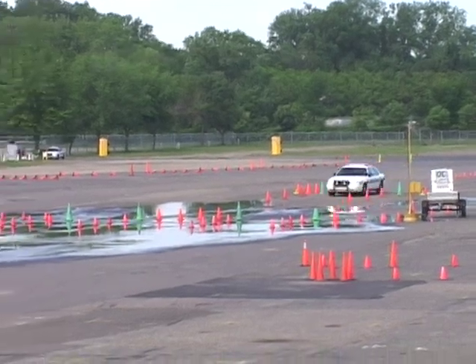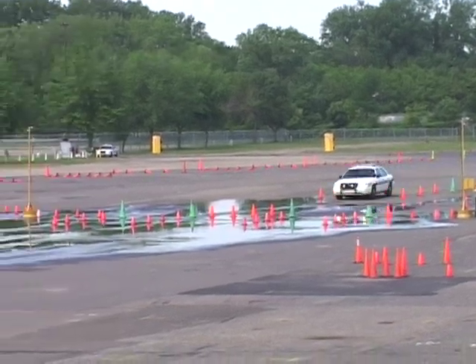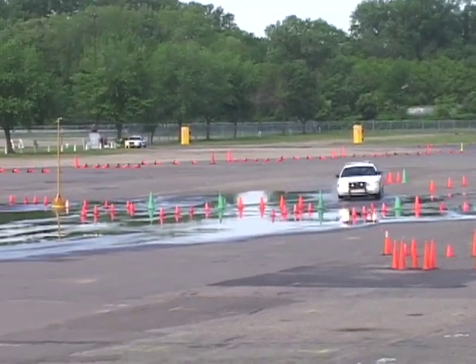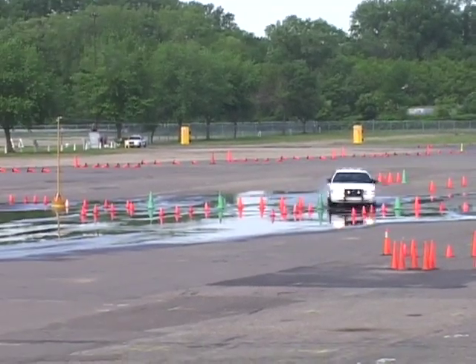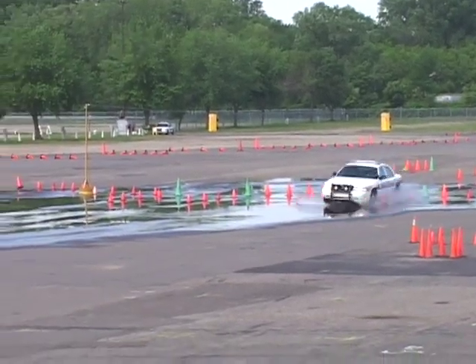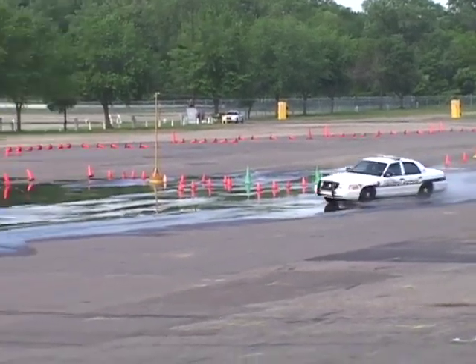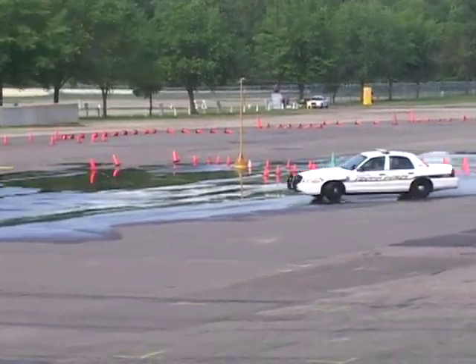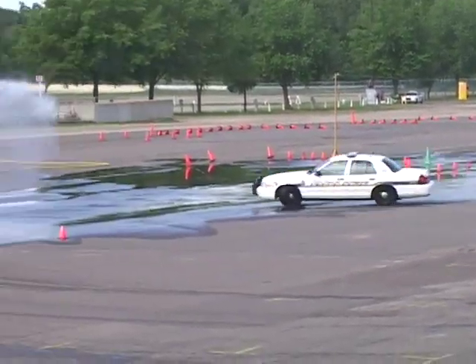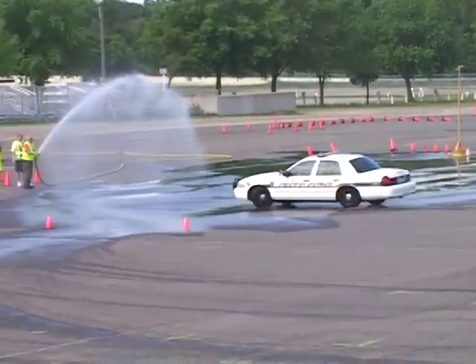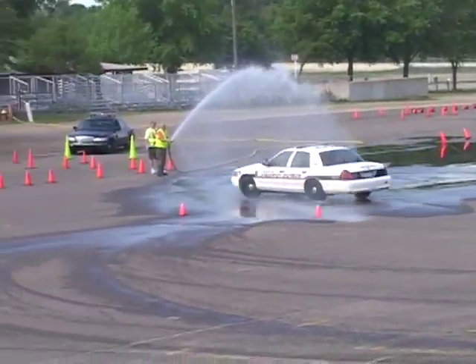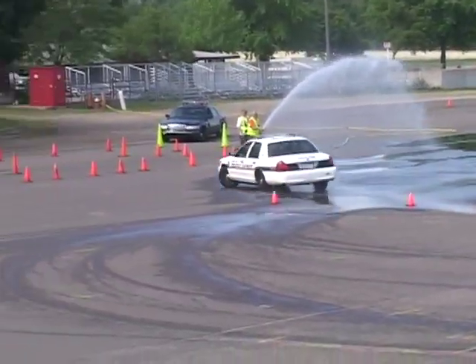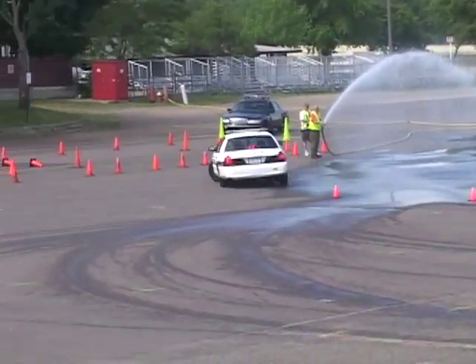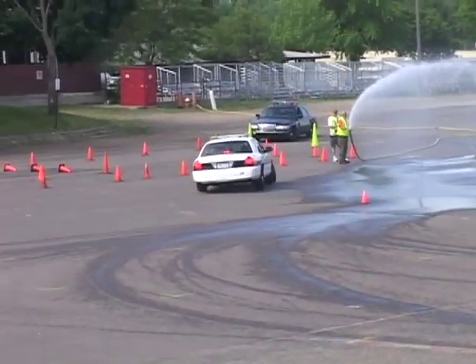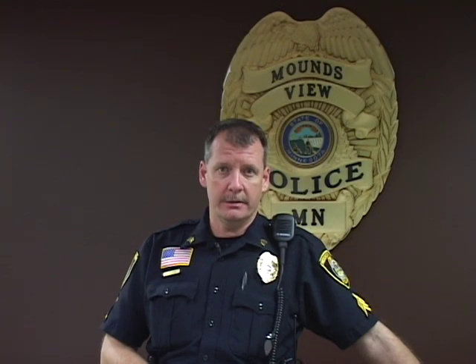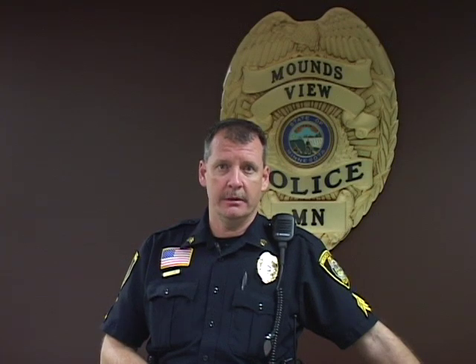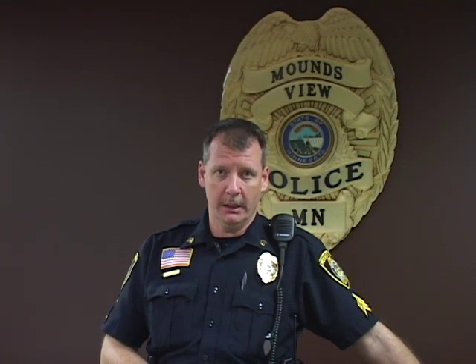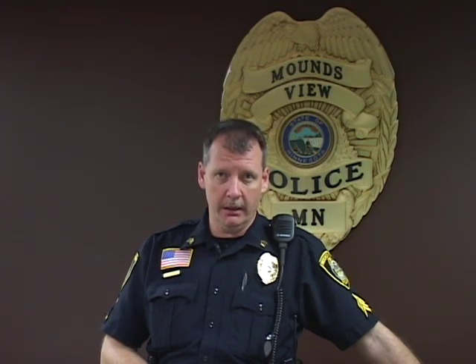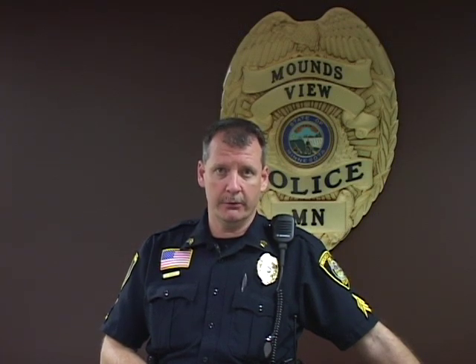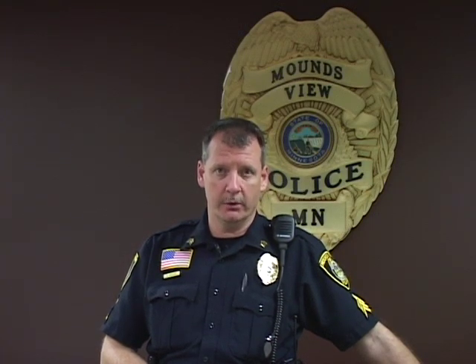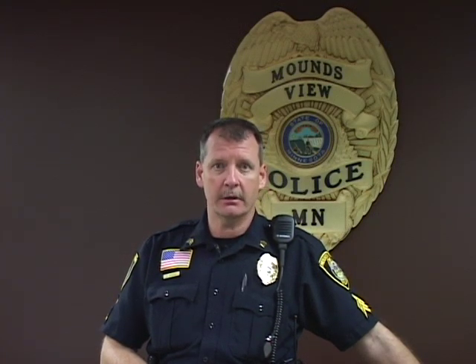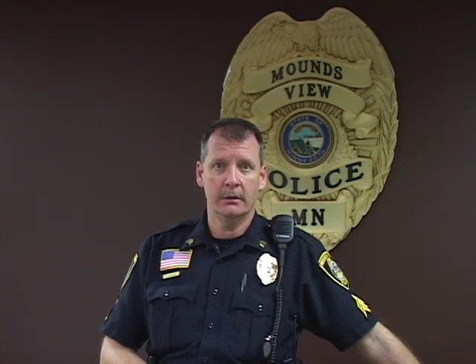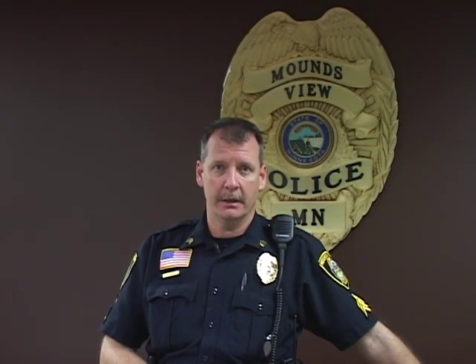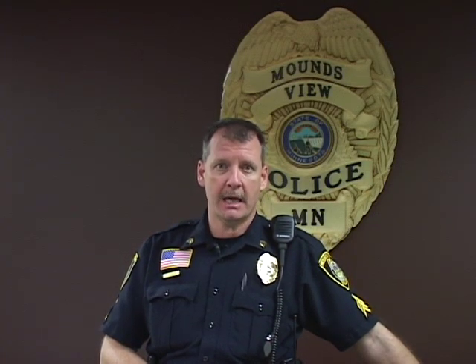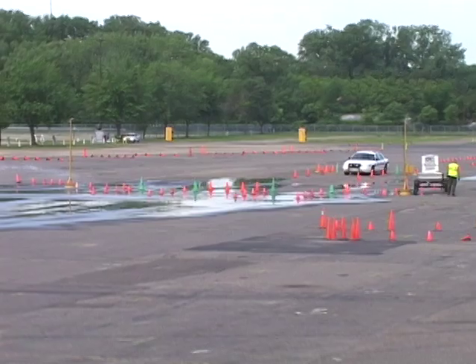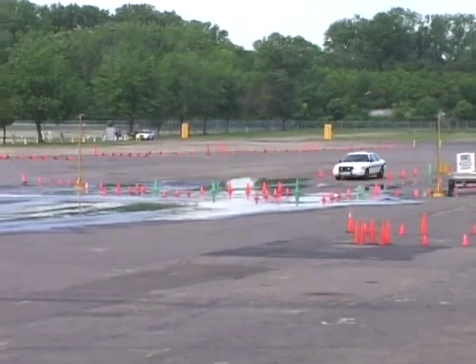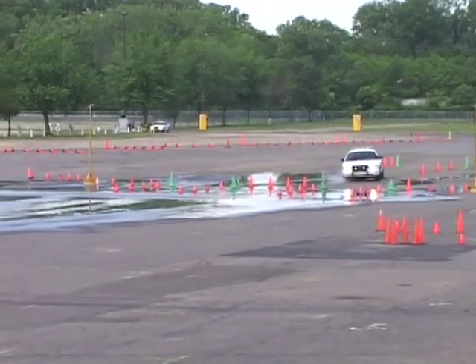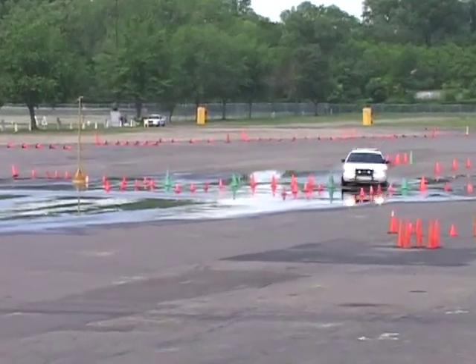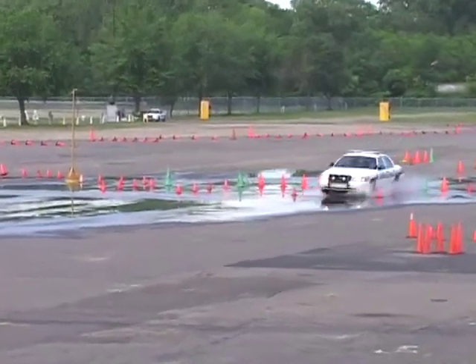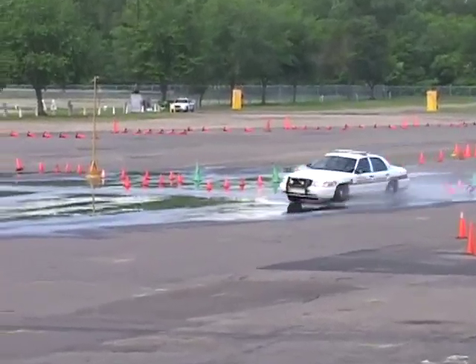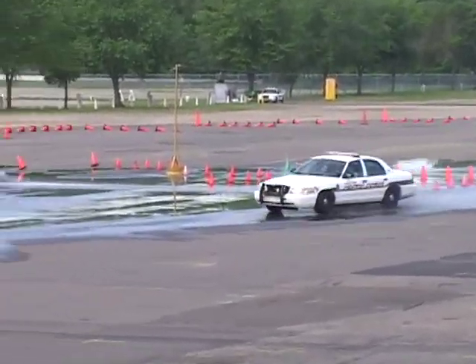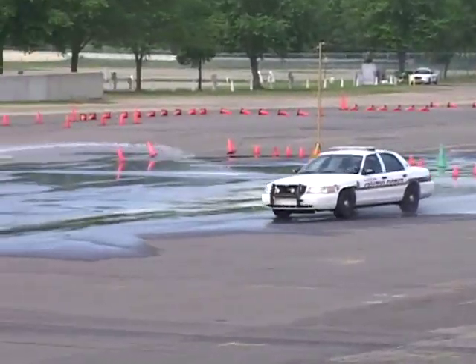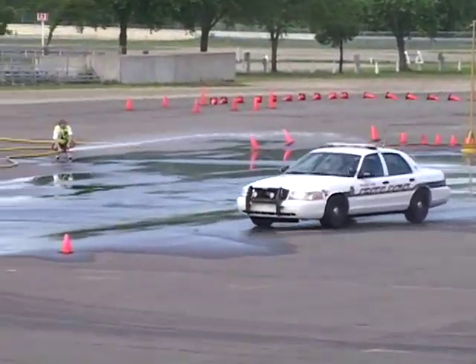One of the other topics that we cover is skid control. We teach the officers that the four tires they're relying on for control of the vehicle — the contact patch between the vehicle and the road — is about the size of the palm of their hand.